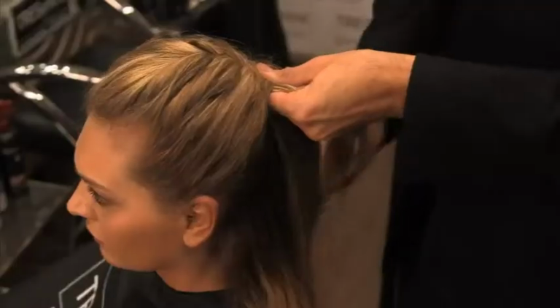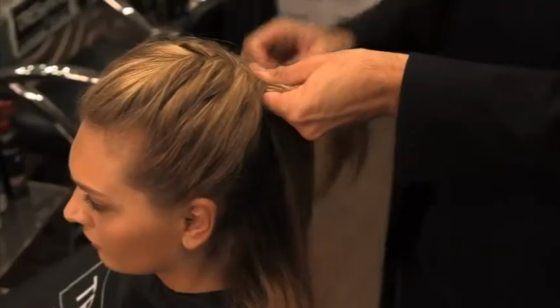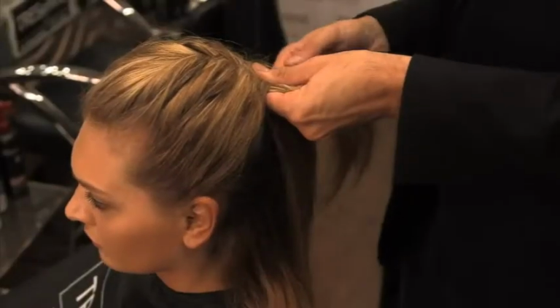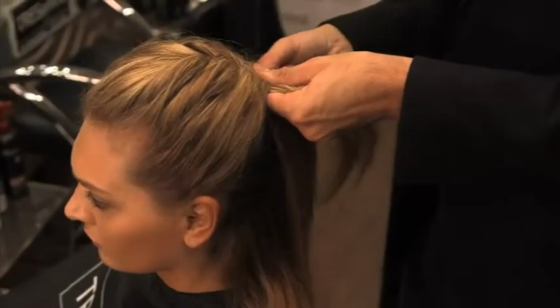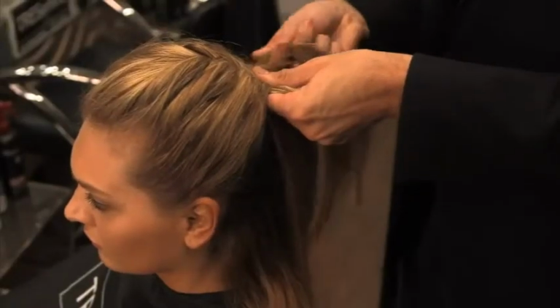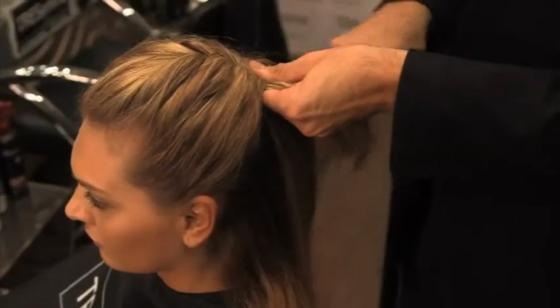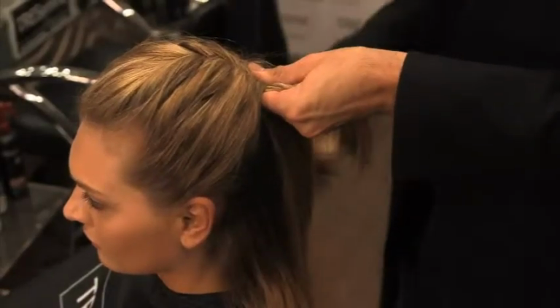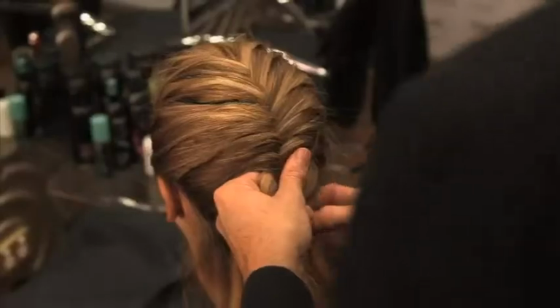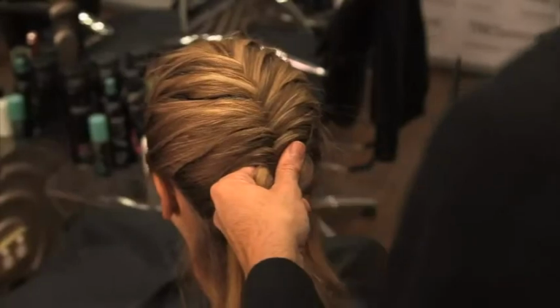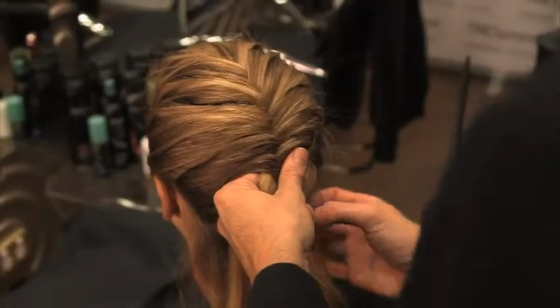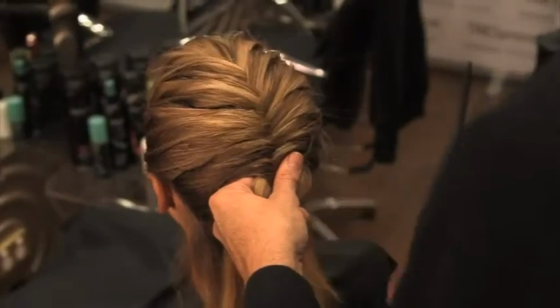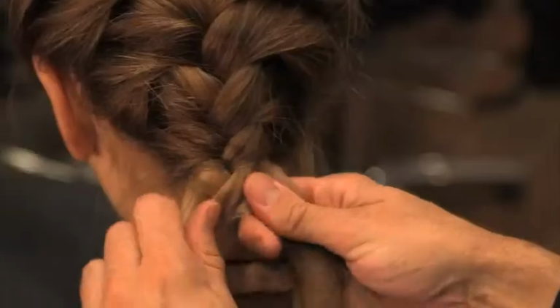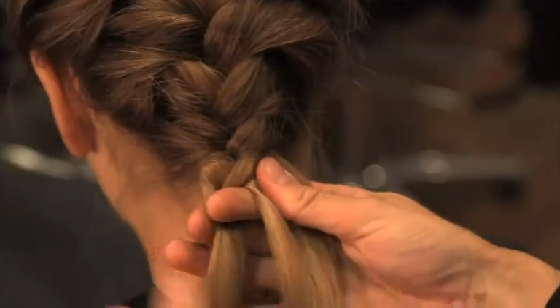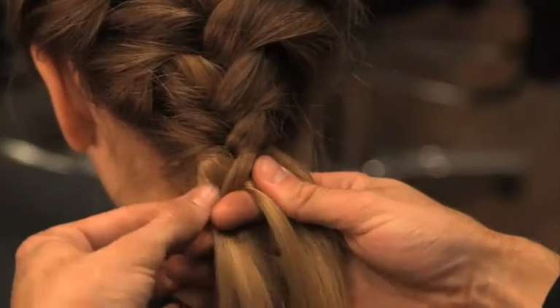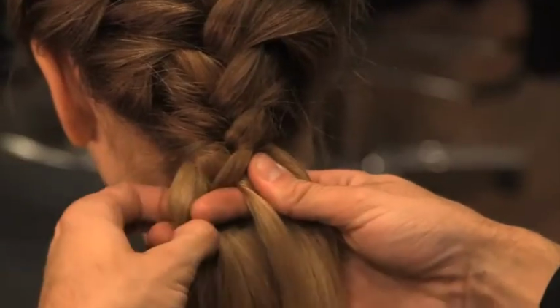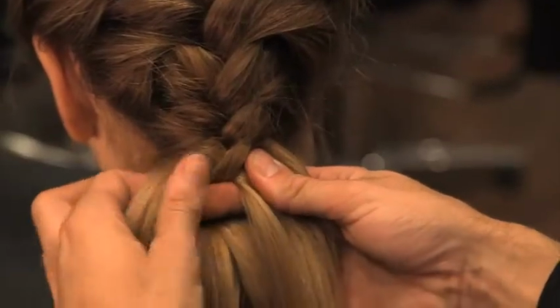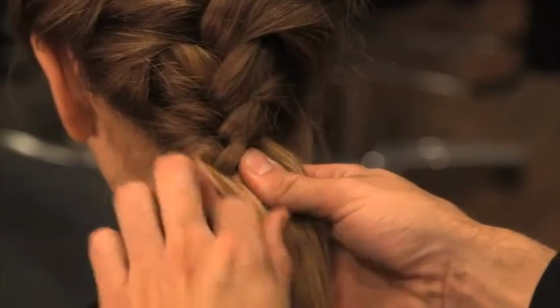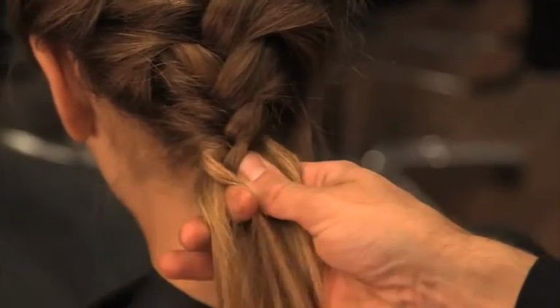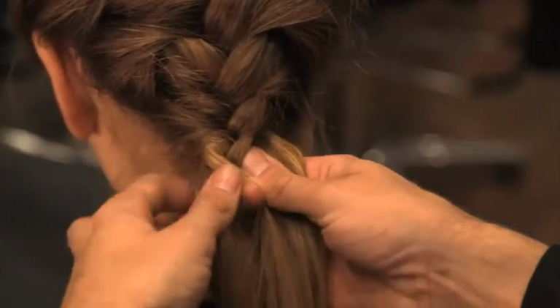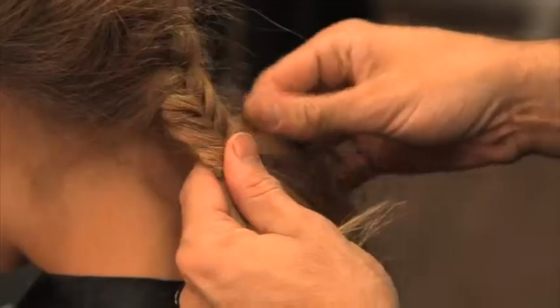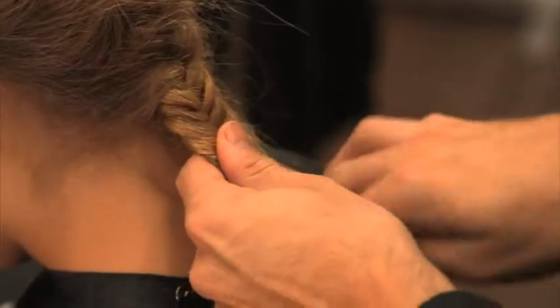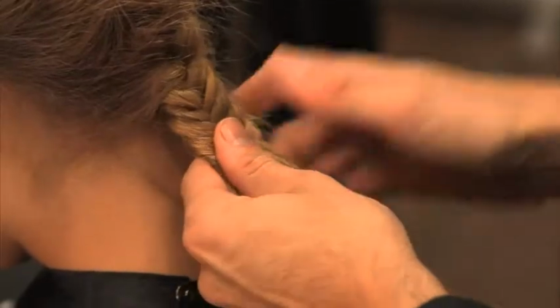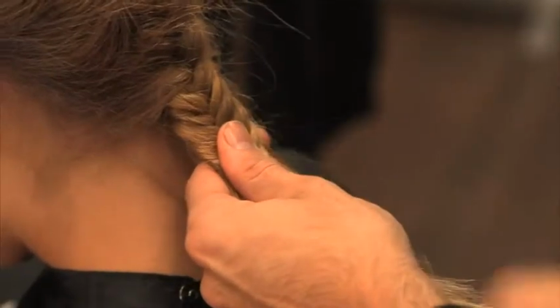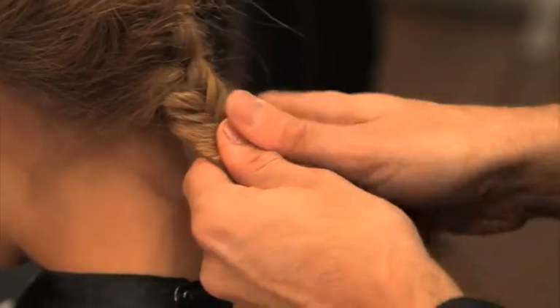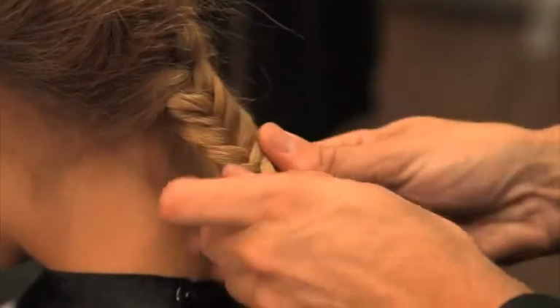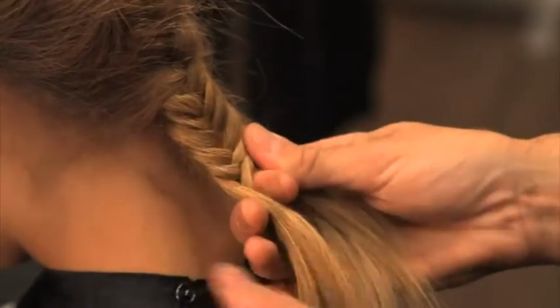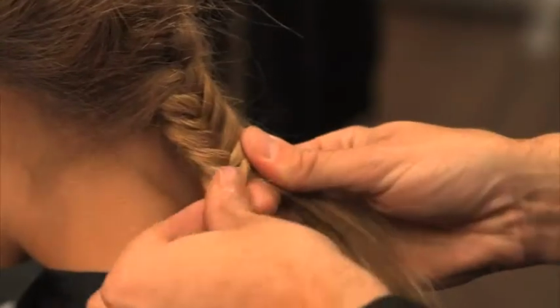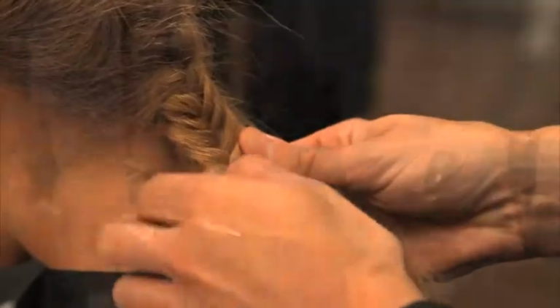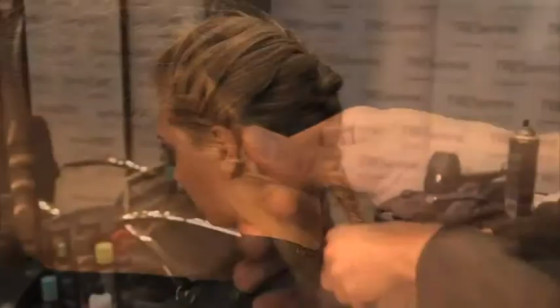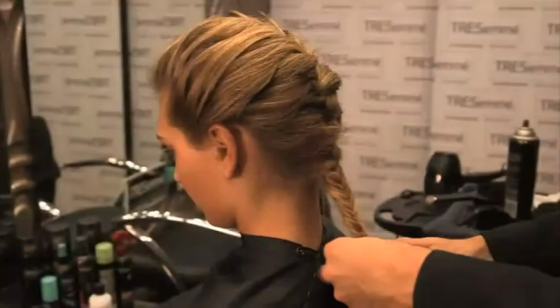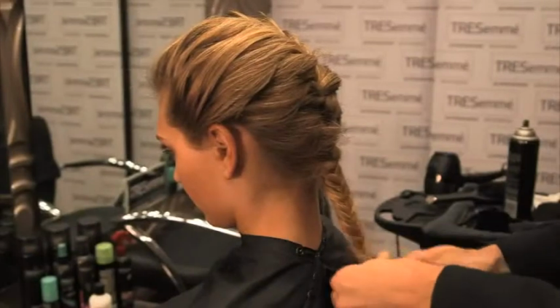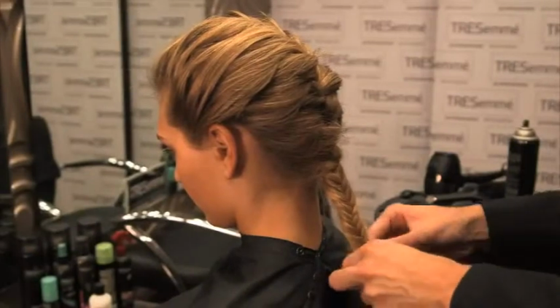Bit by bit you can see the braid coming together nicely. This is the really important part — that you keep the tension on the sports braid. You will keep this technique going all the way to the bottom of the nape, straight down the back of the head.